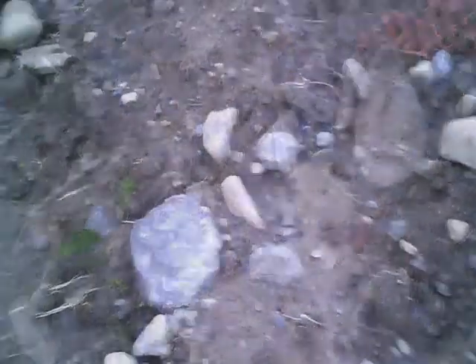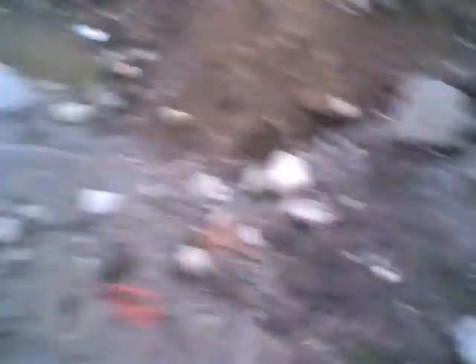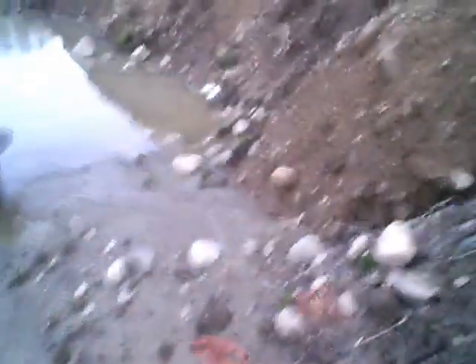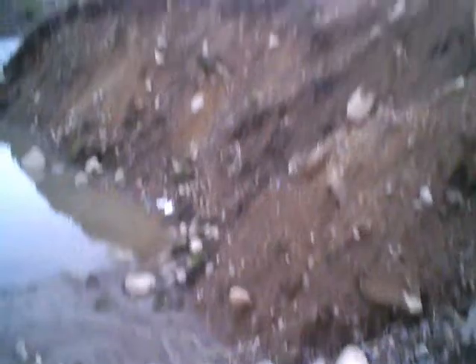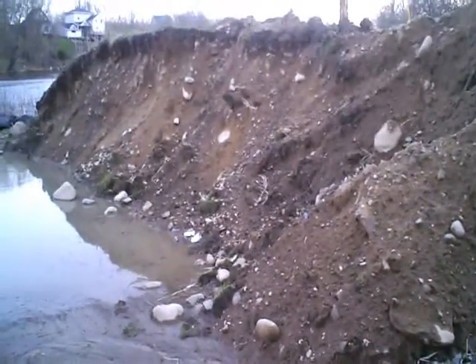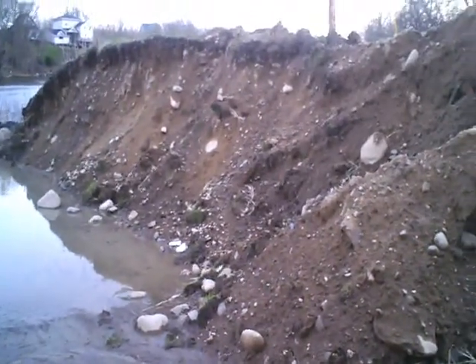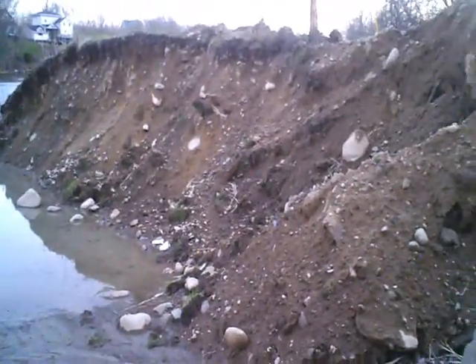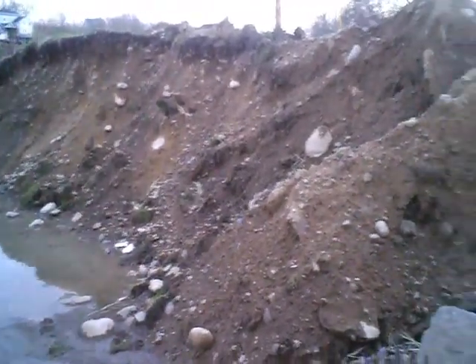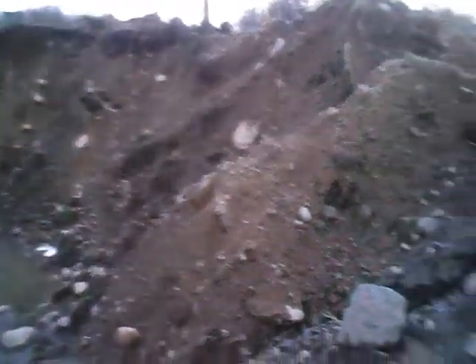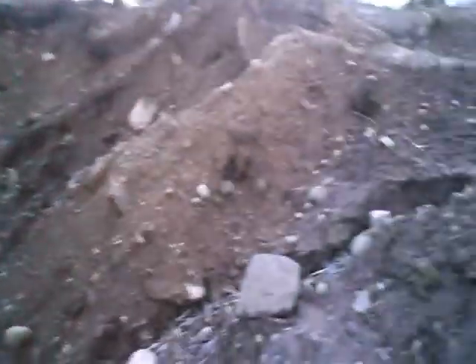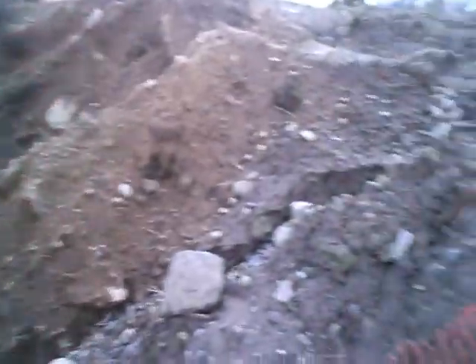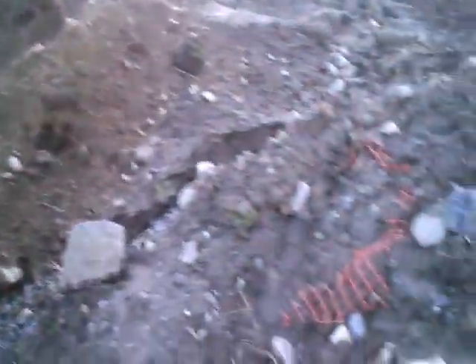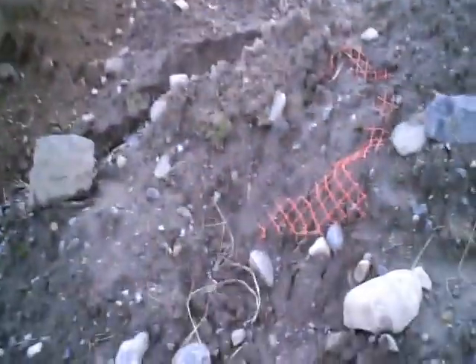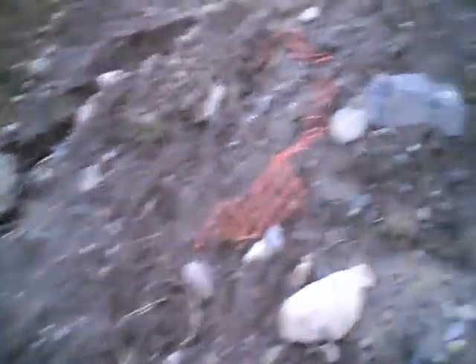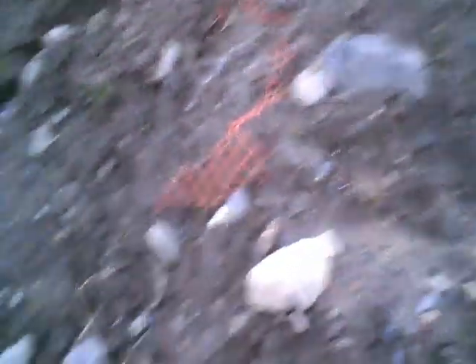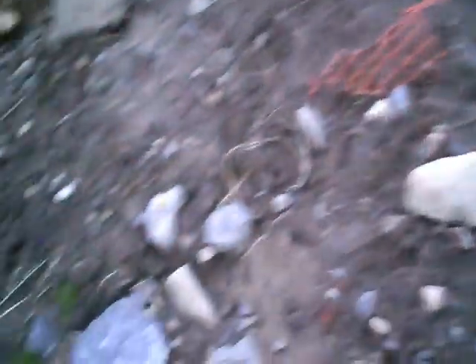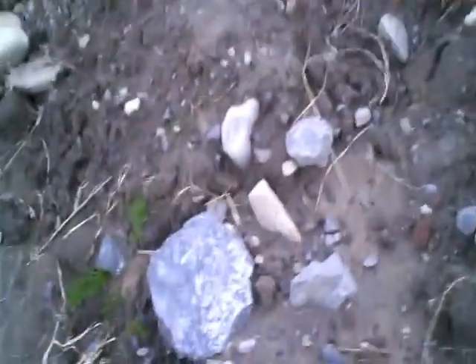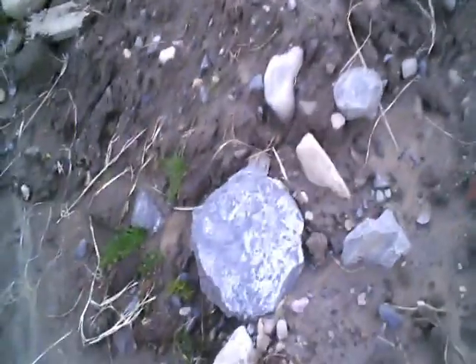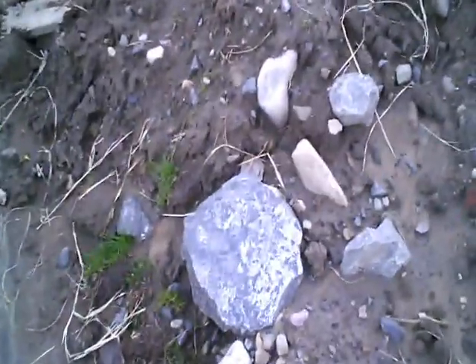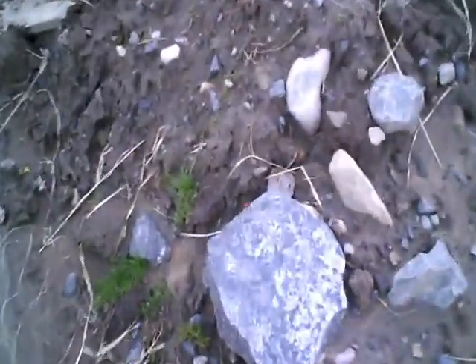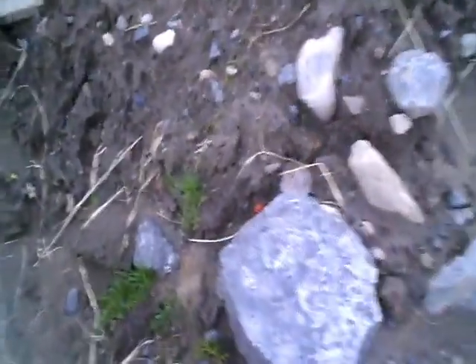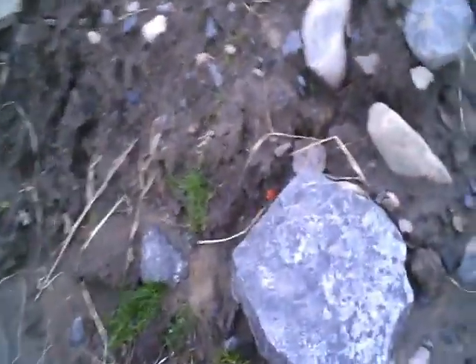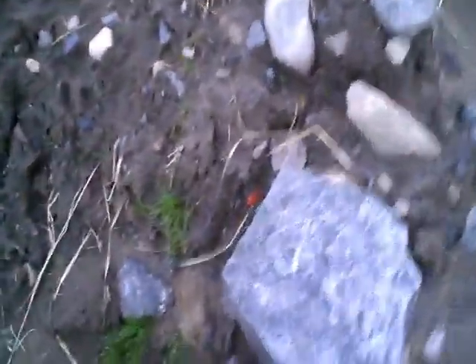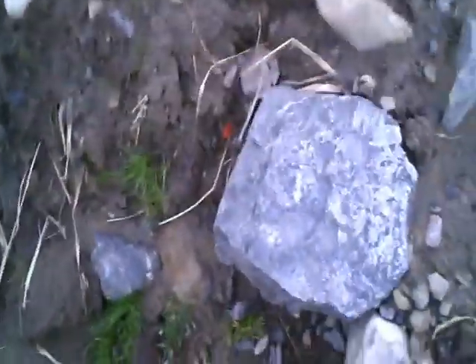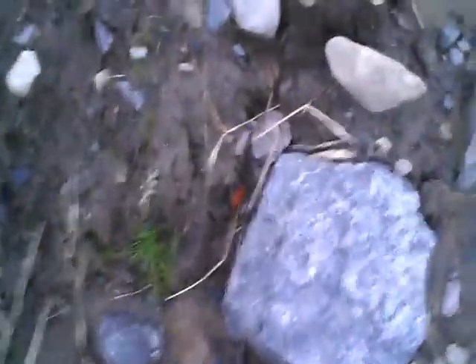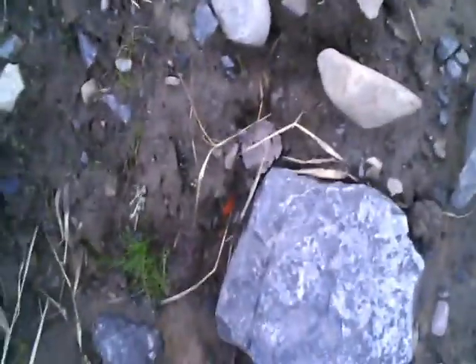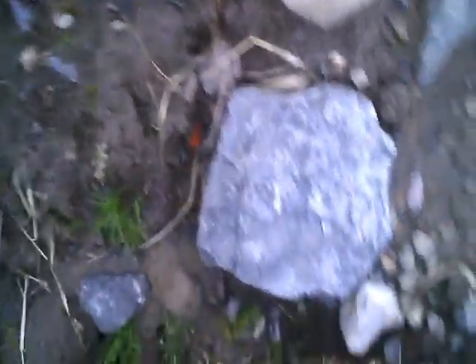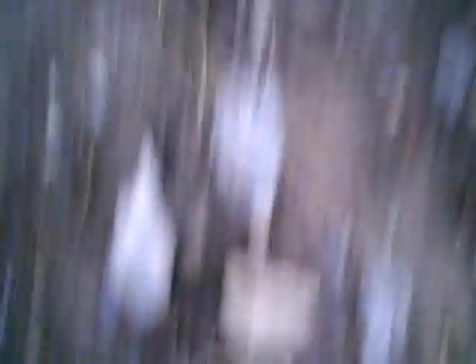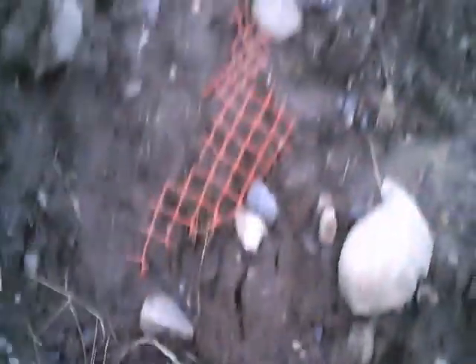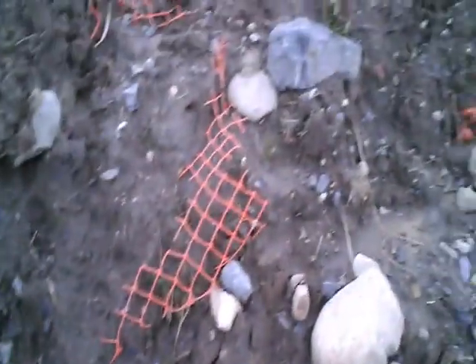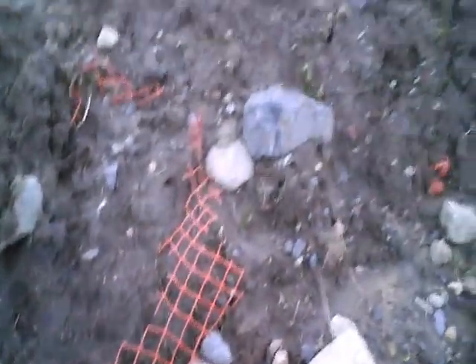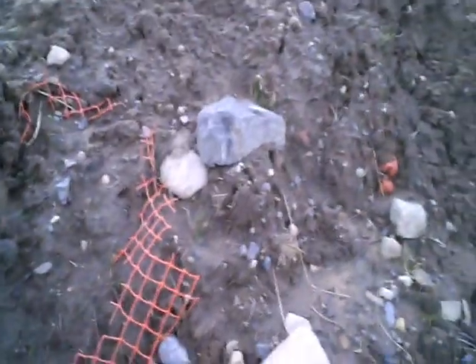We're deep down in this little hole here where the old bridge was. Looks like we got some of the cut stone — it's mixed in with the dirt.